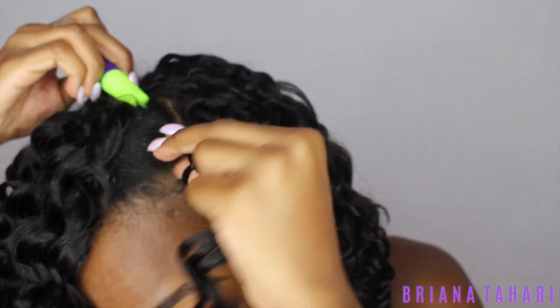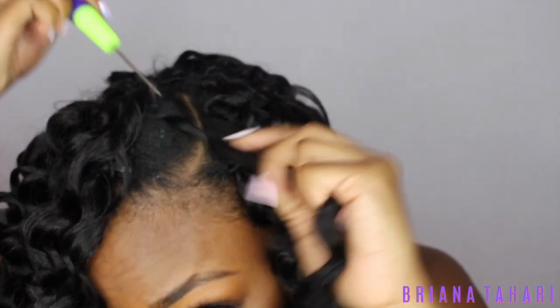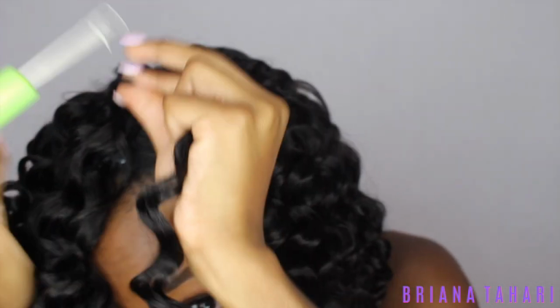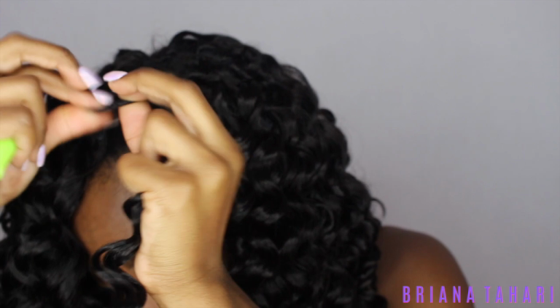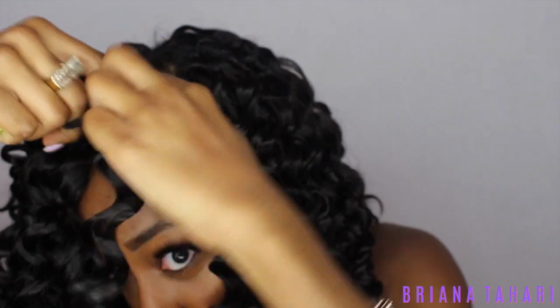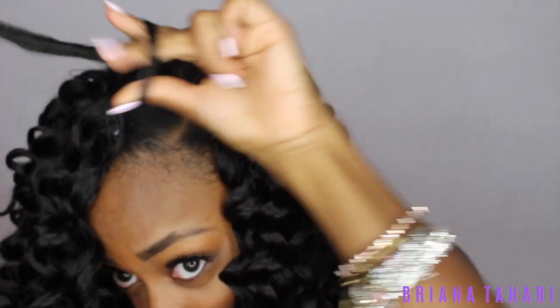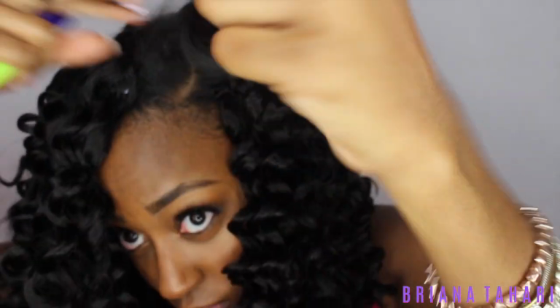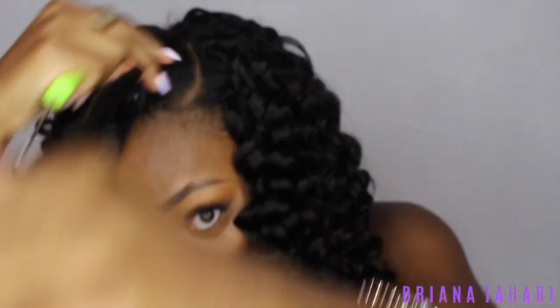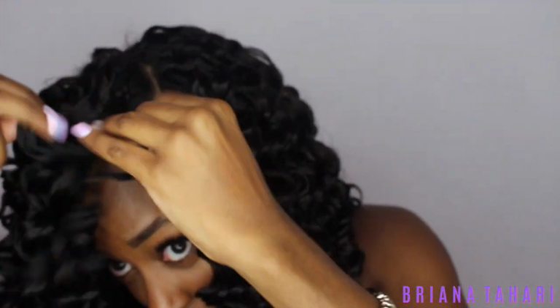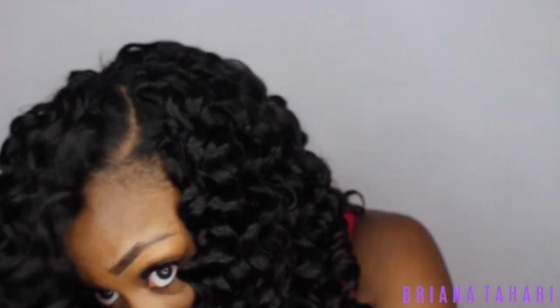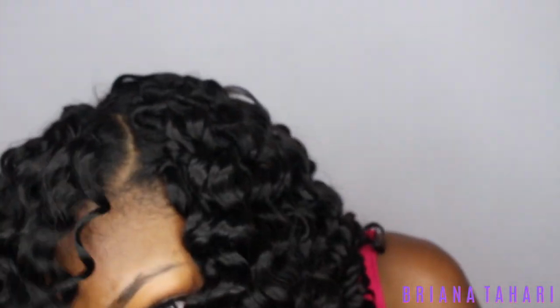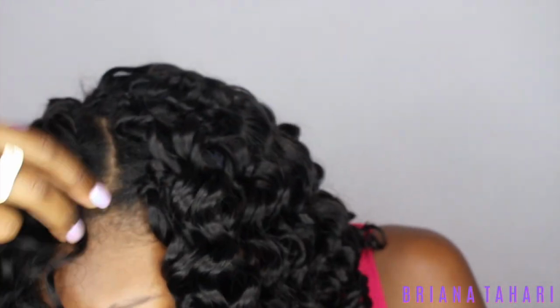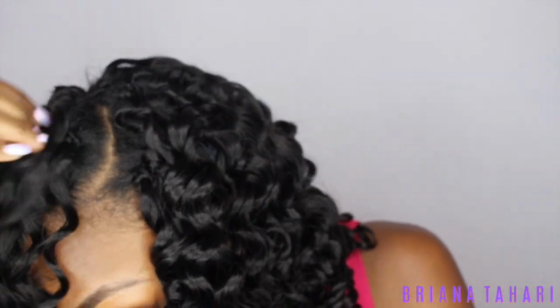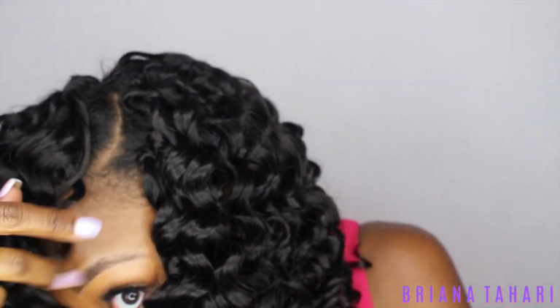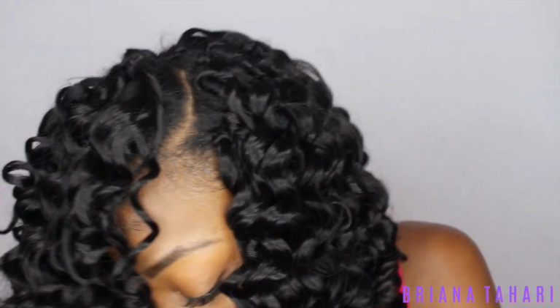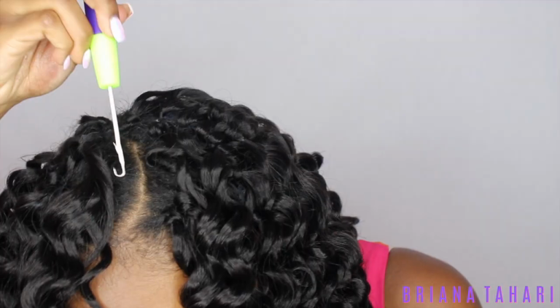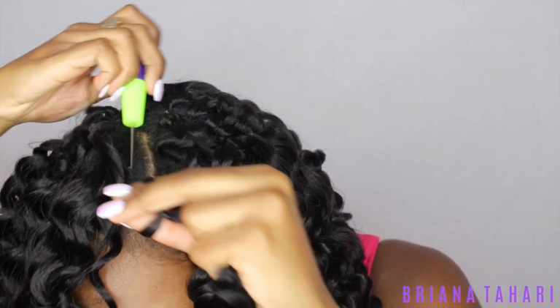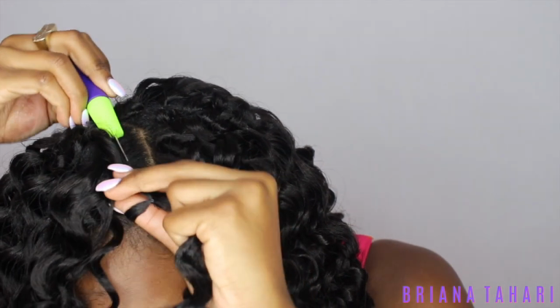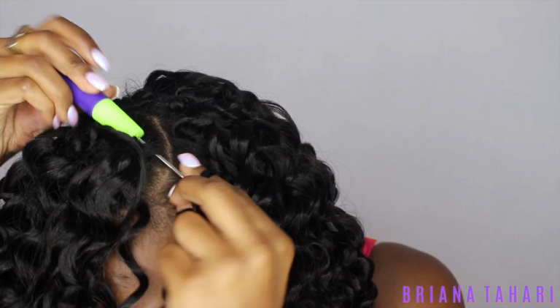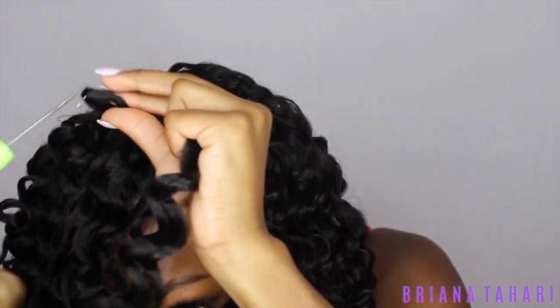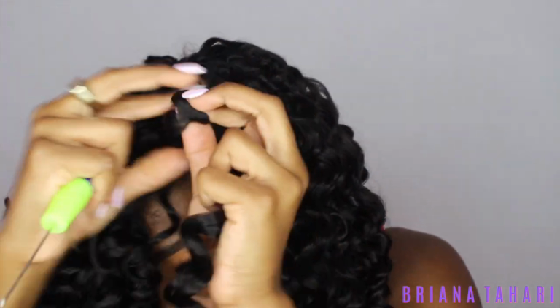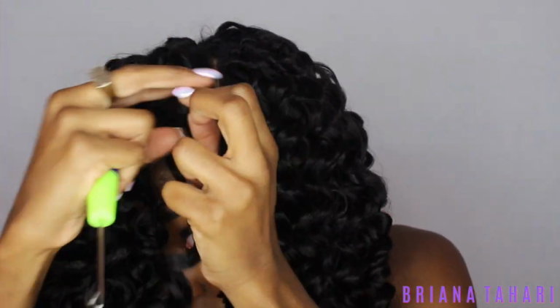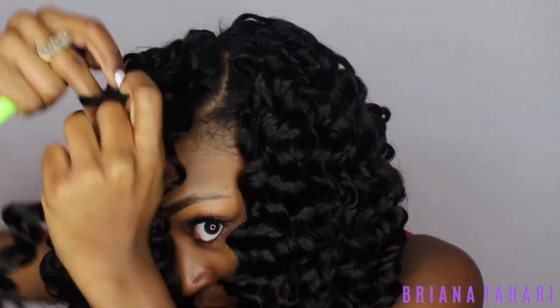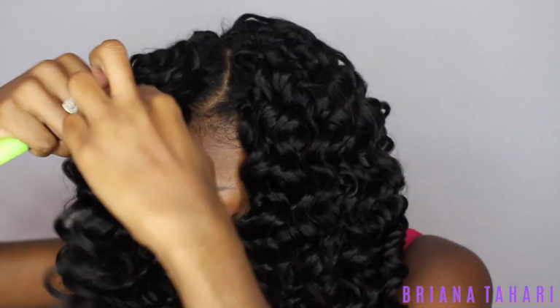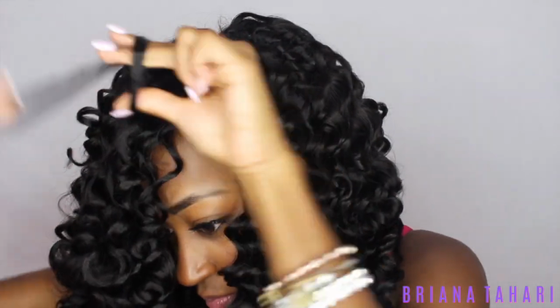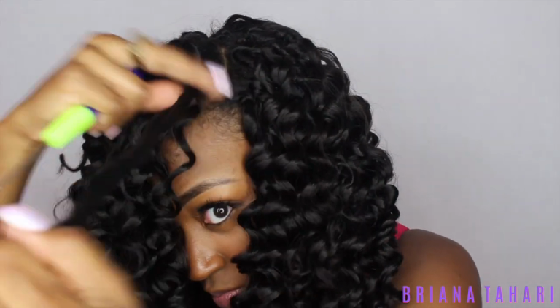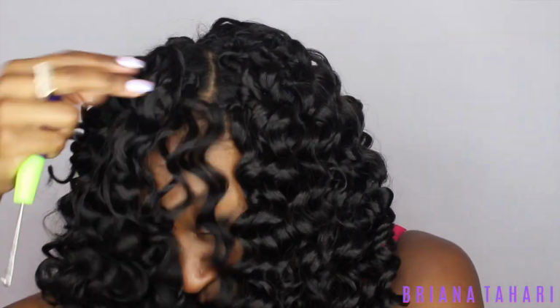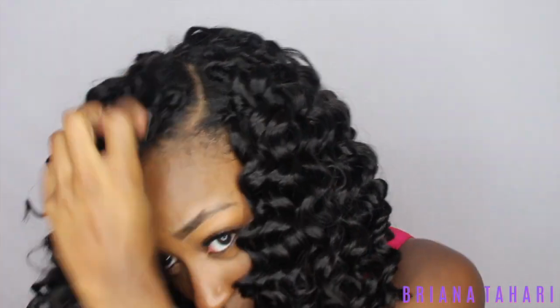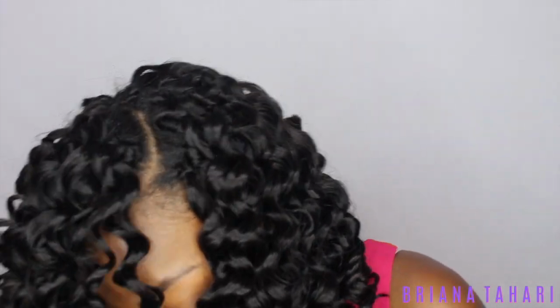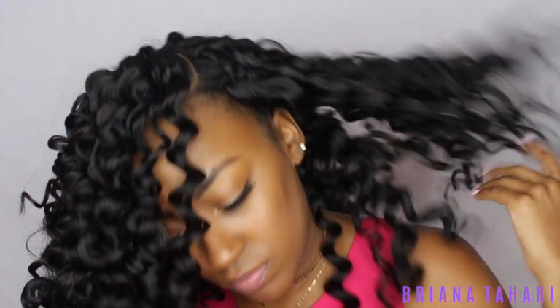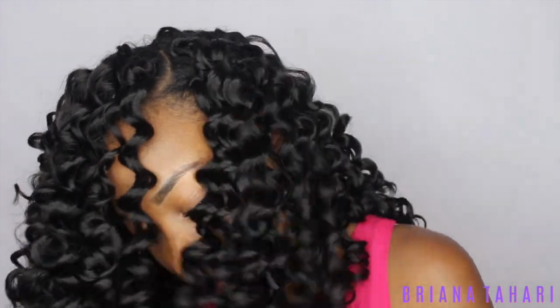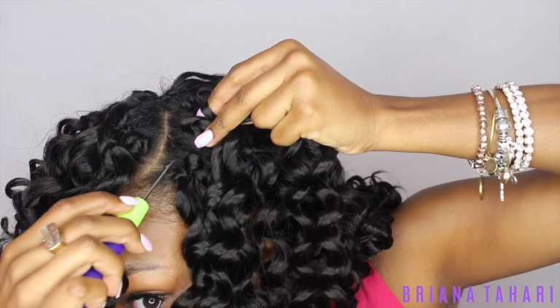On this side I added the pieces in order from back to front, which created an illusion where each piece covered the knot from the piece before it. You just continue that pattern until you get to the very edge of your hair.